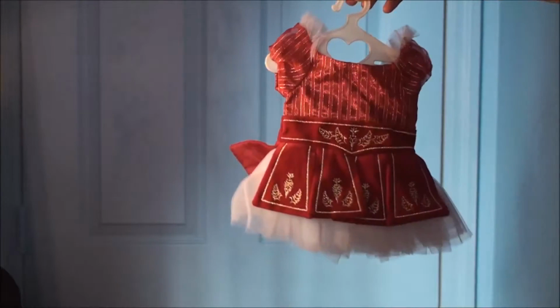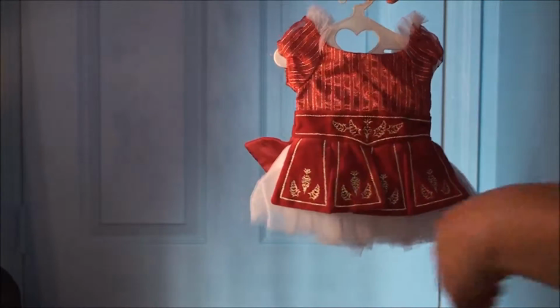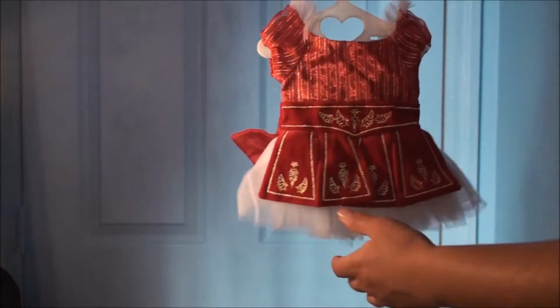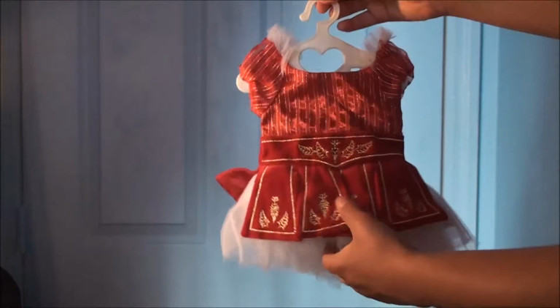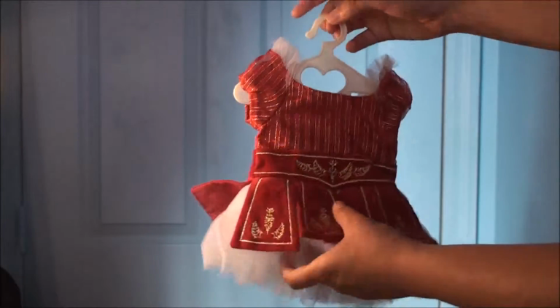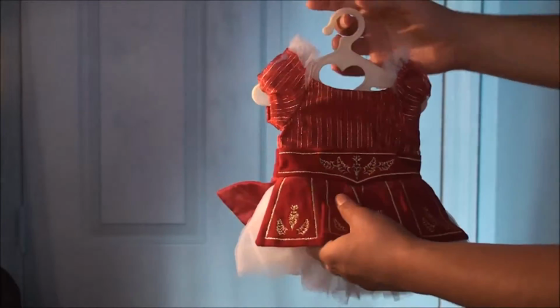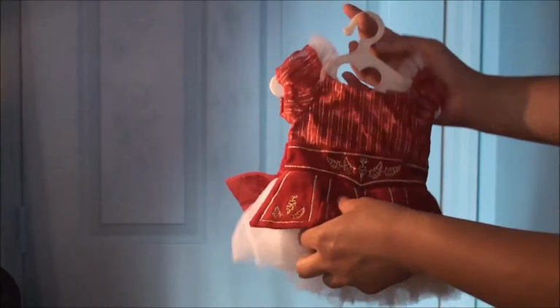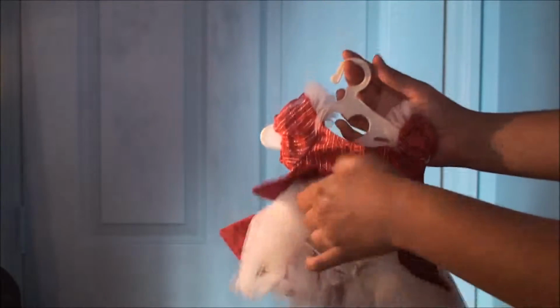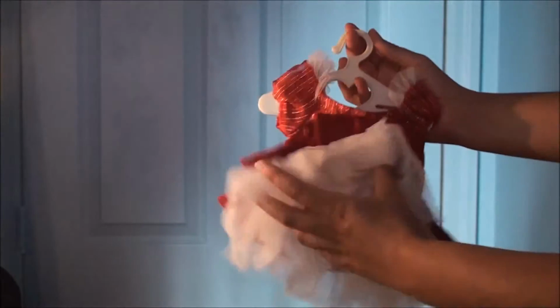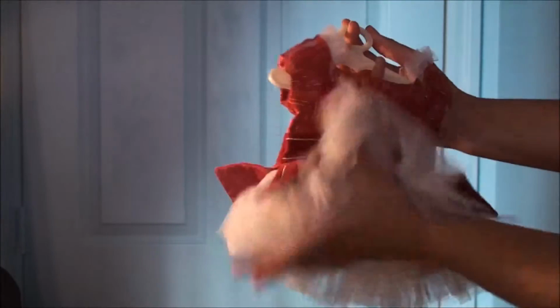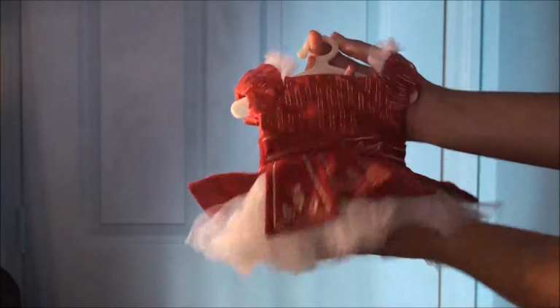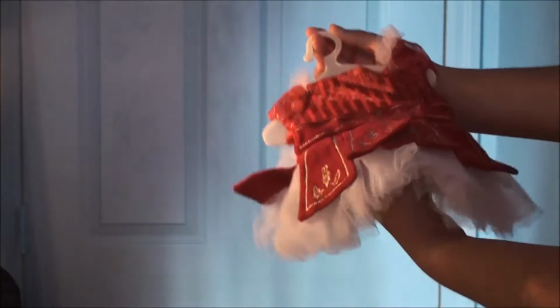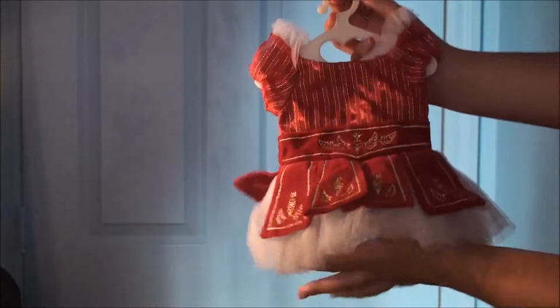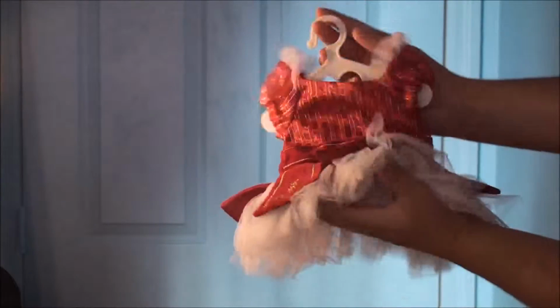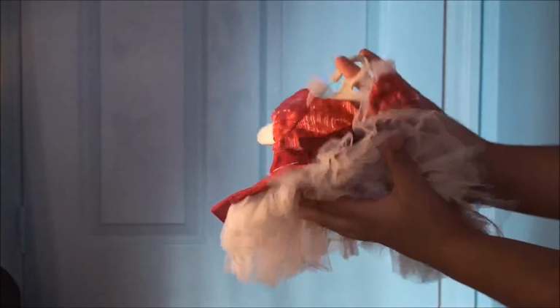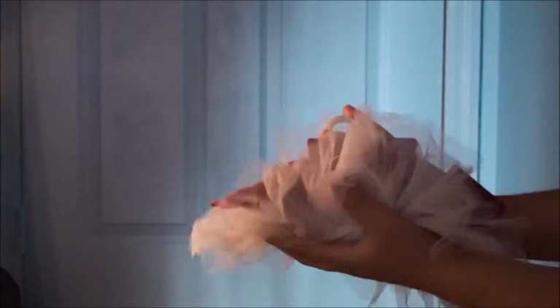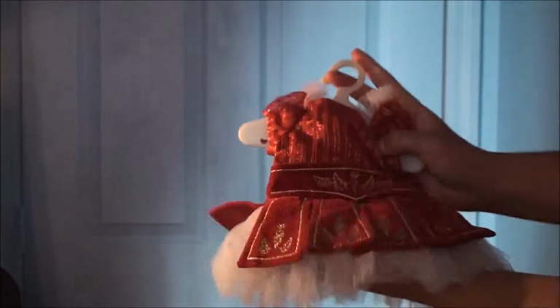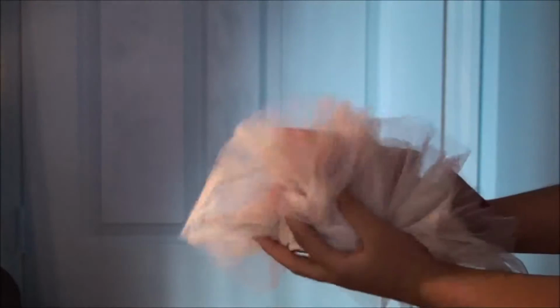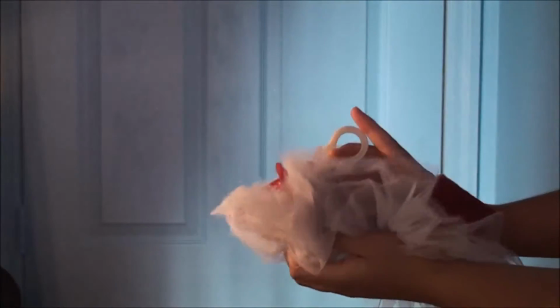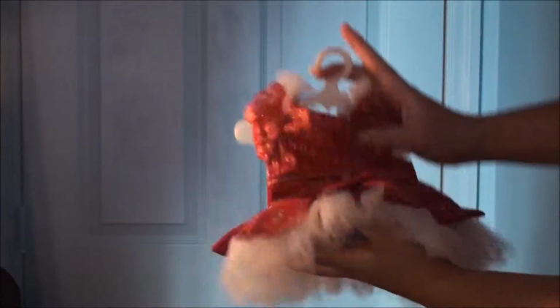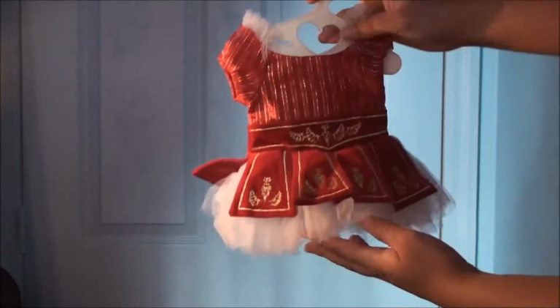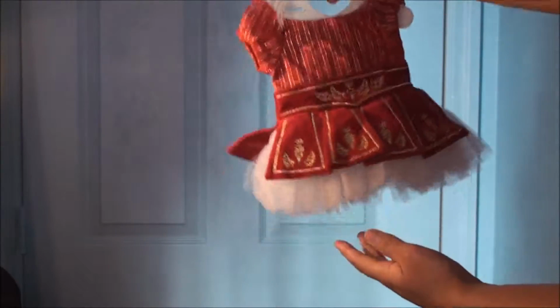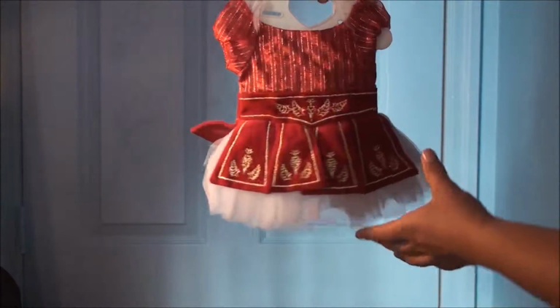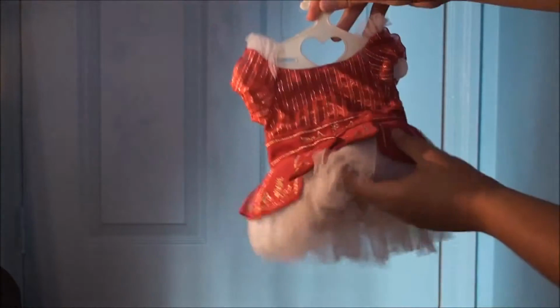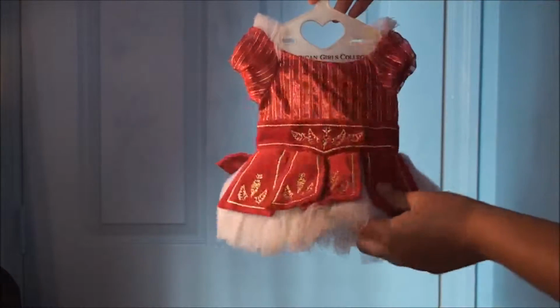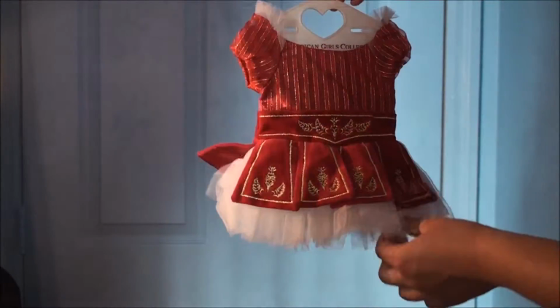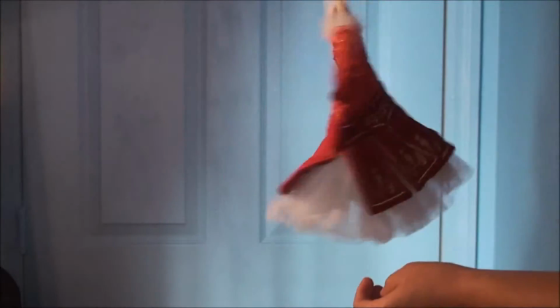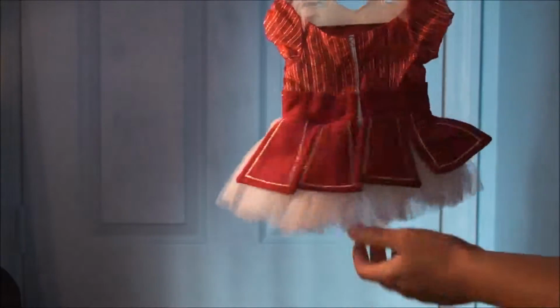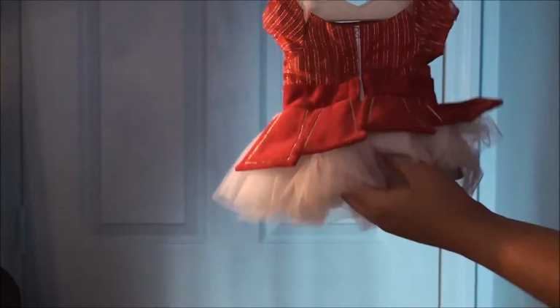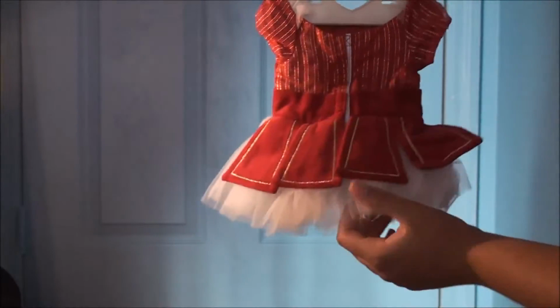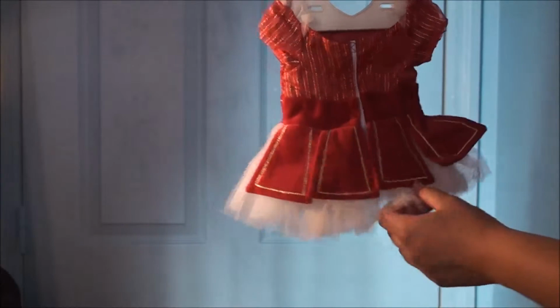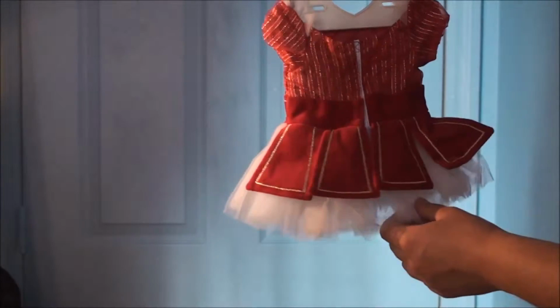This first one is the ballet outfit, and it's a little tutu. I'm going to fluff it up some — let's see if it will fluff up. I think it's for the Nutcracker. It's so cute though.